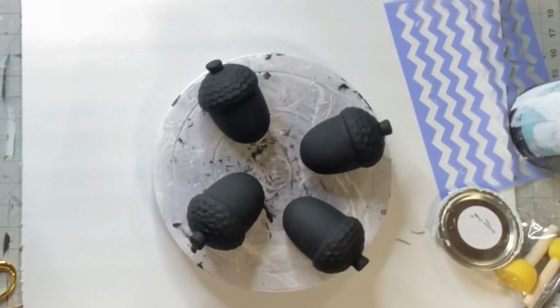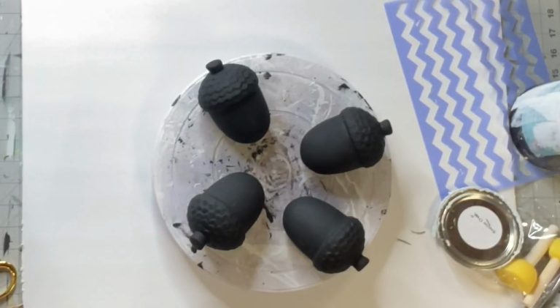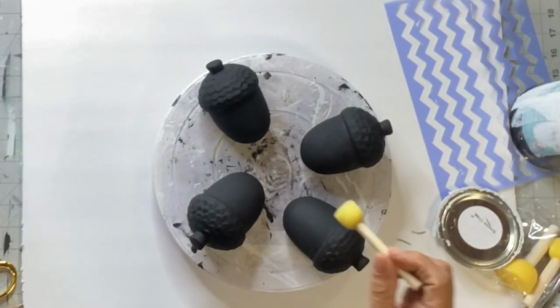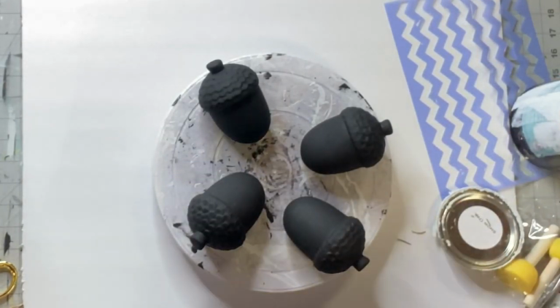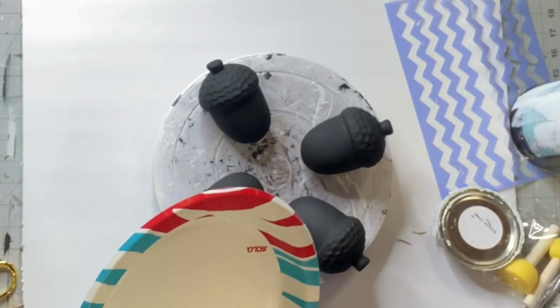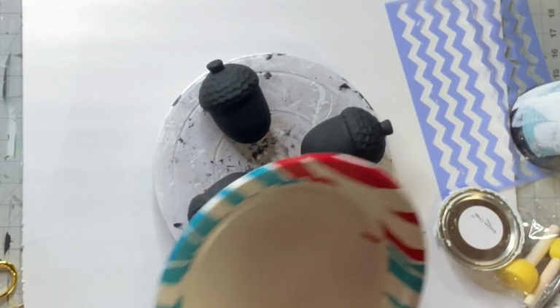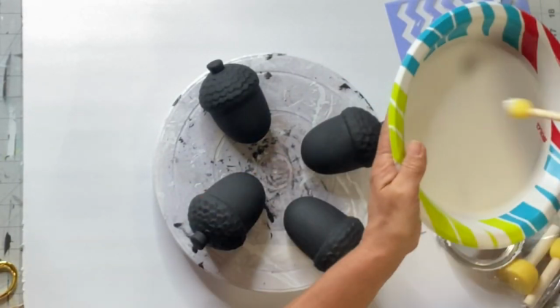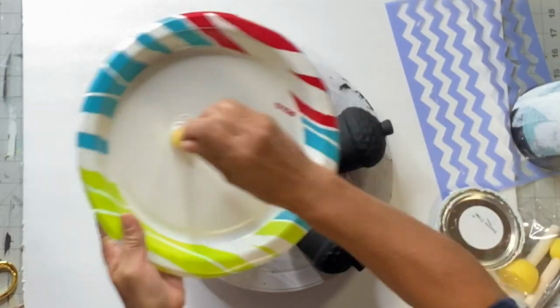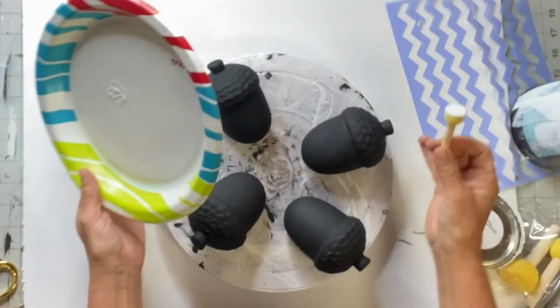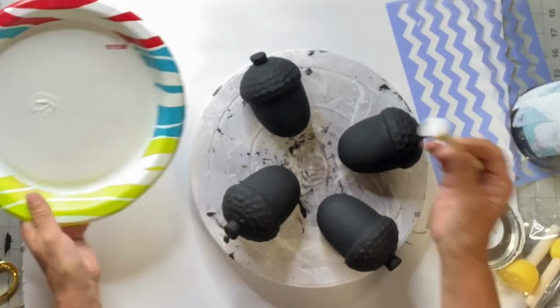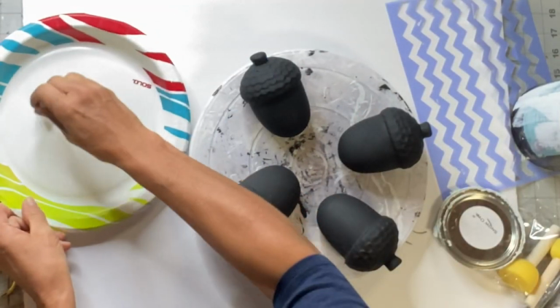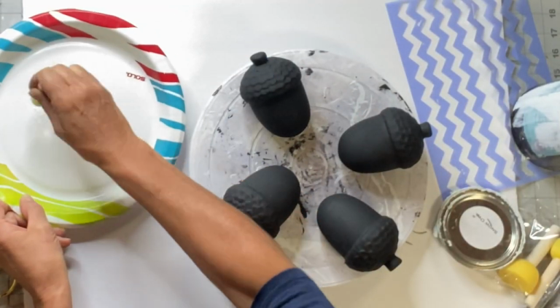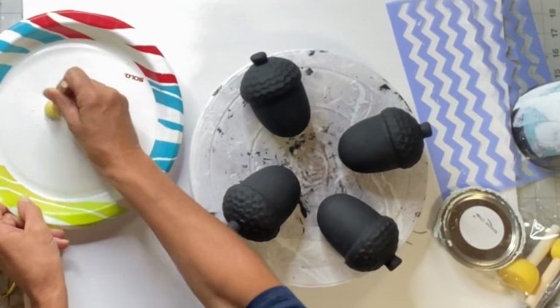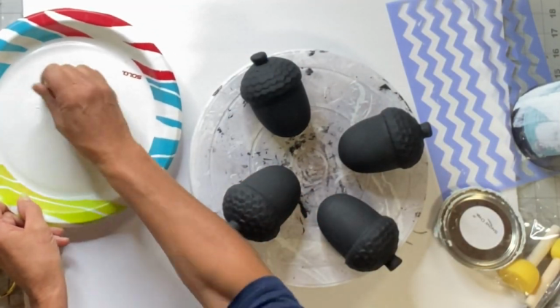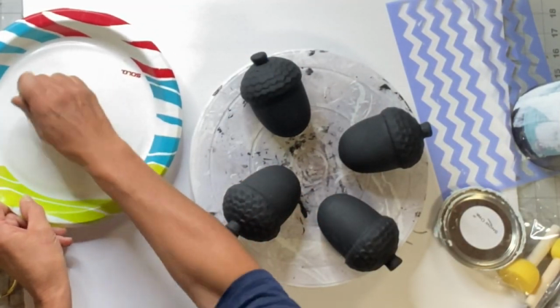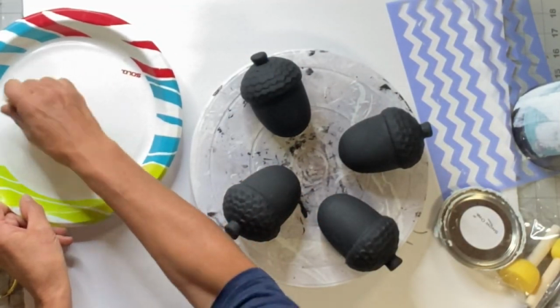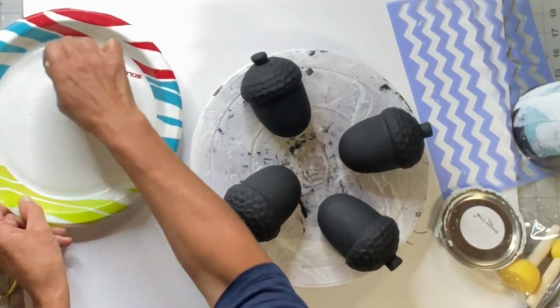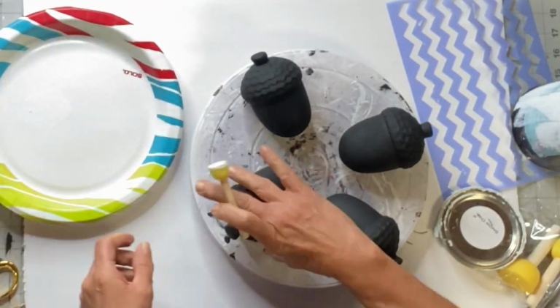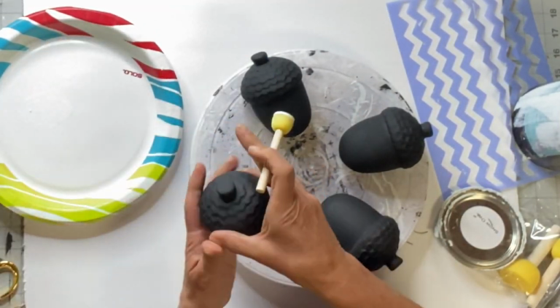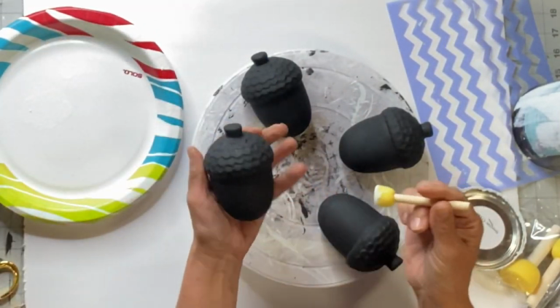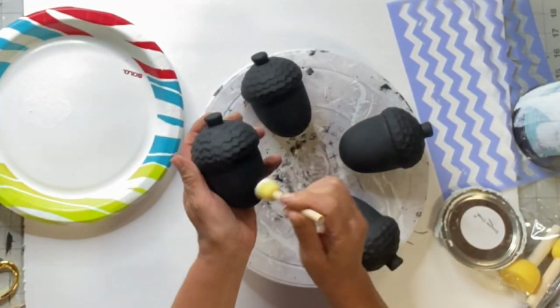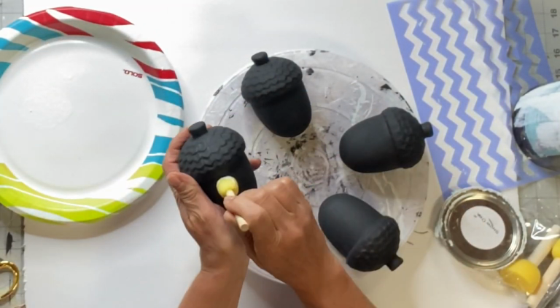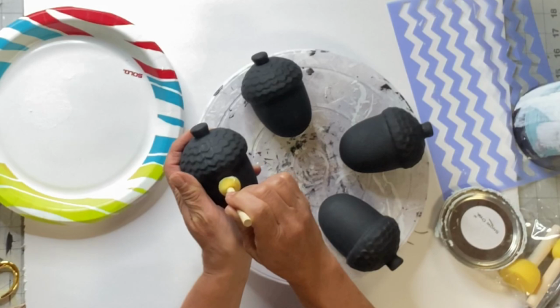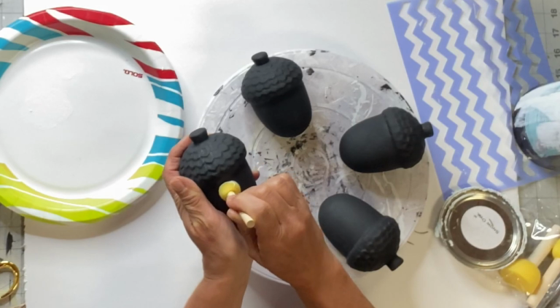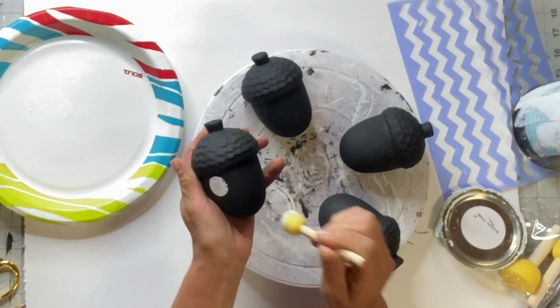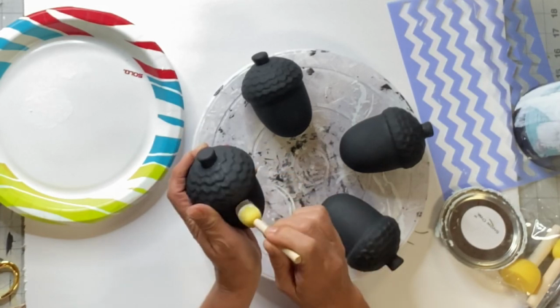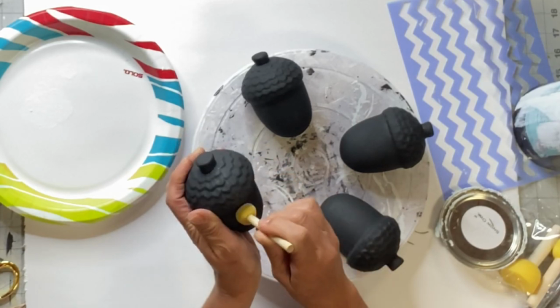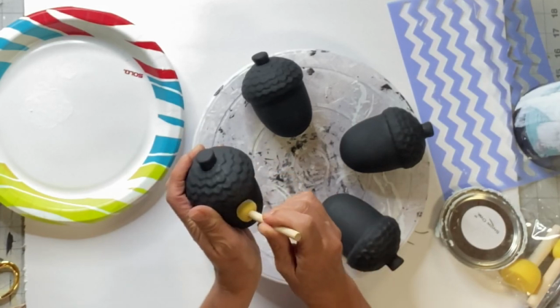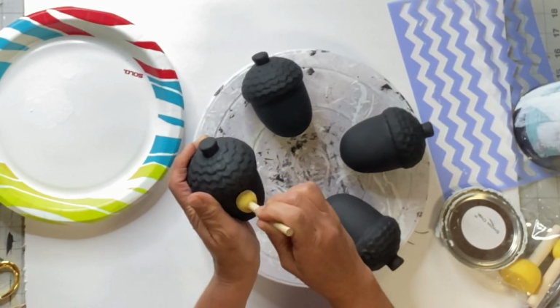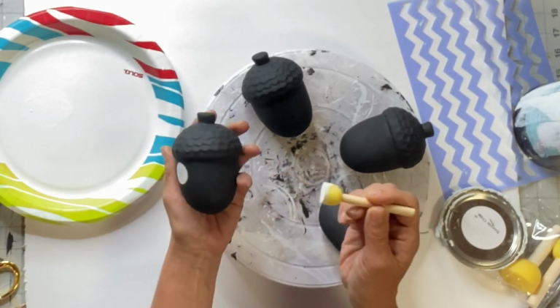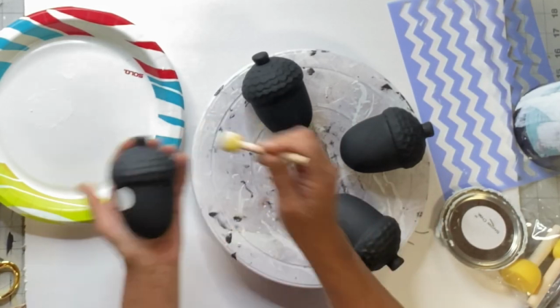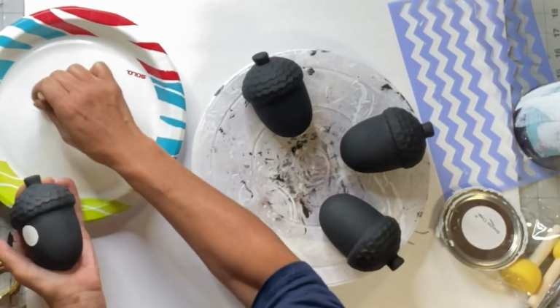I used a small dabber with a little bit of White Snow Owl by Wise Owl, and on the first one I made polka dots.